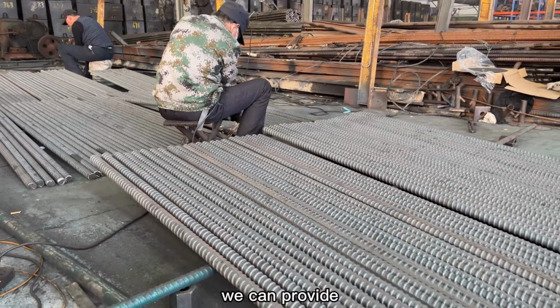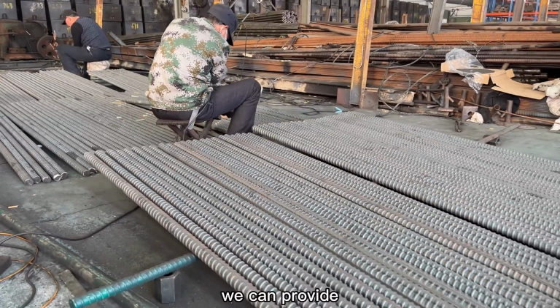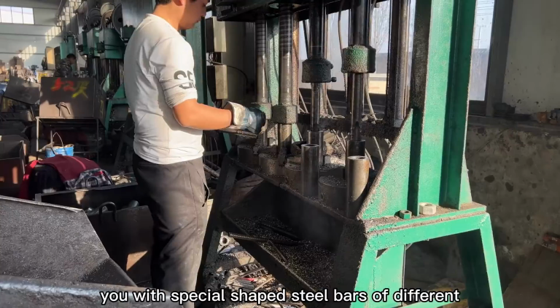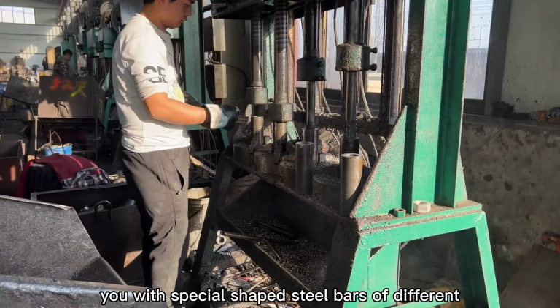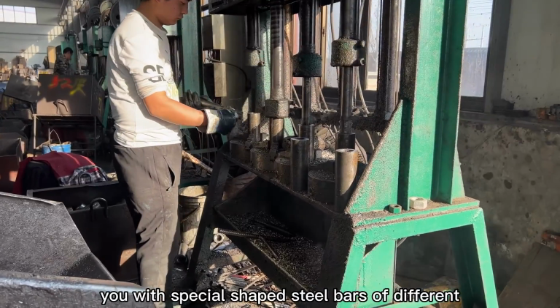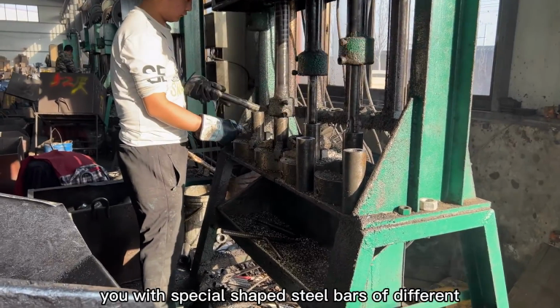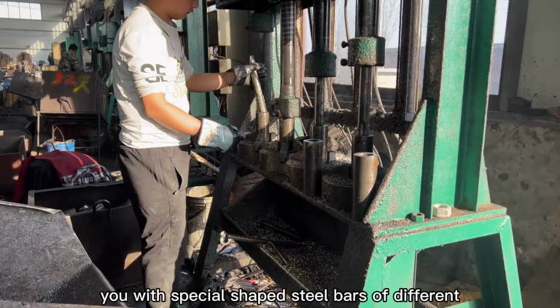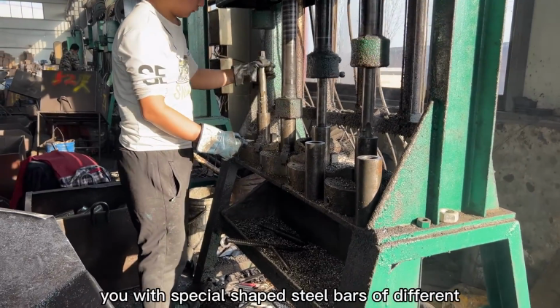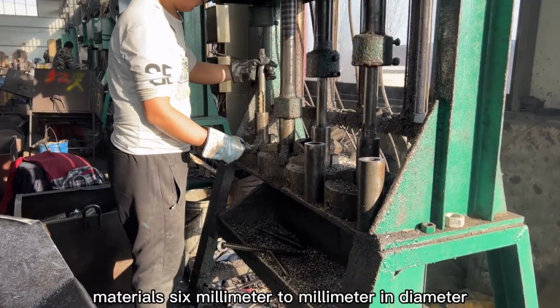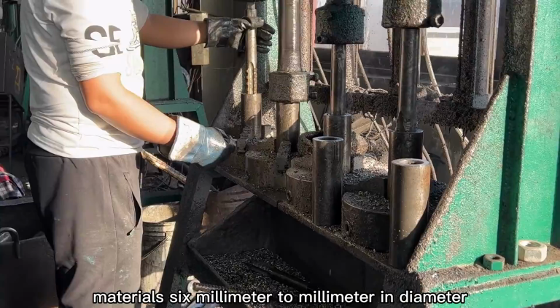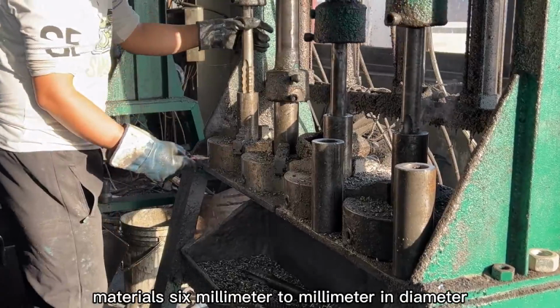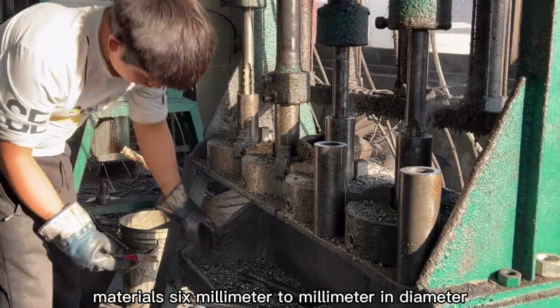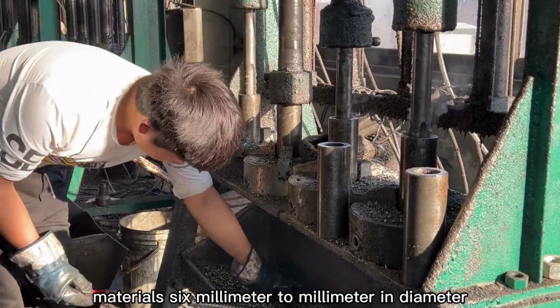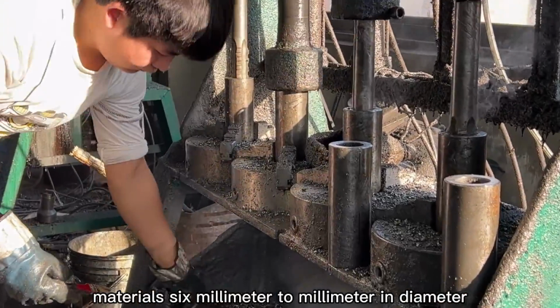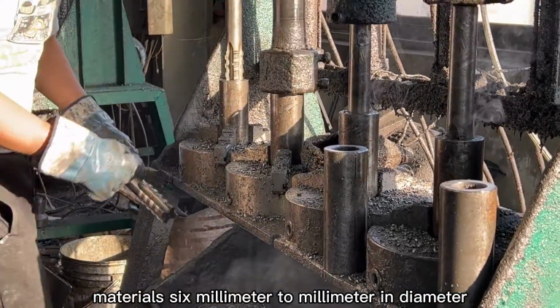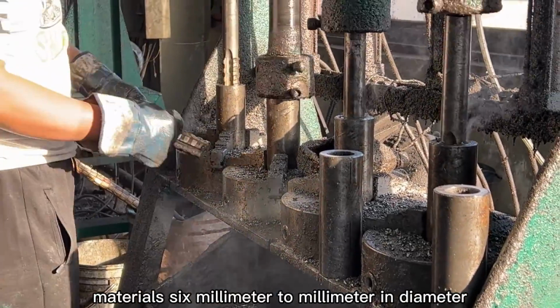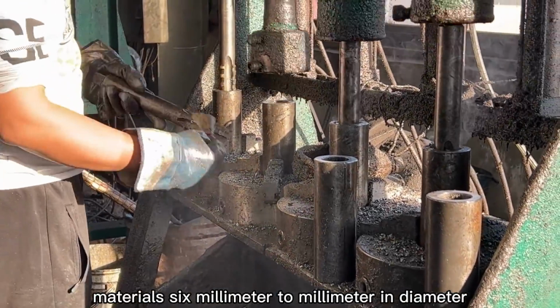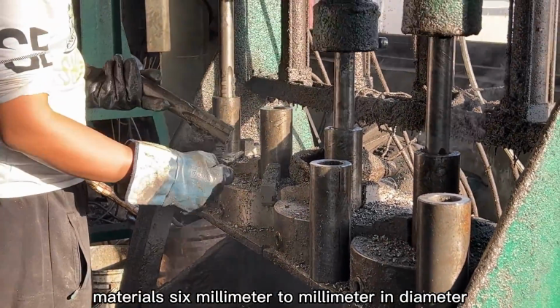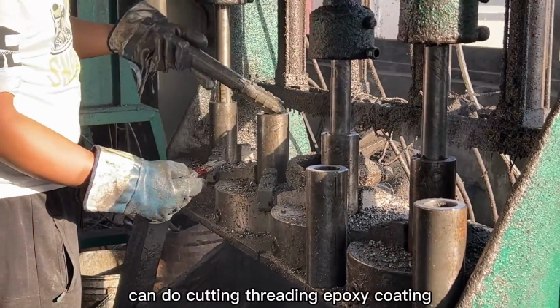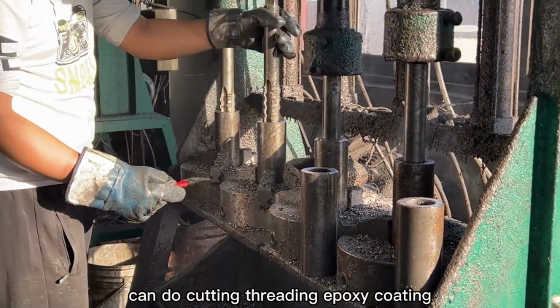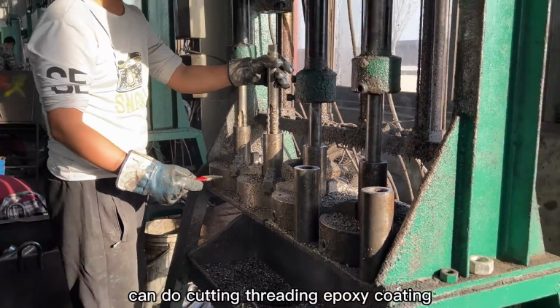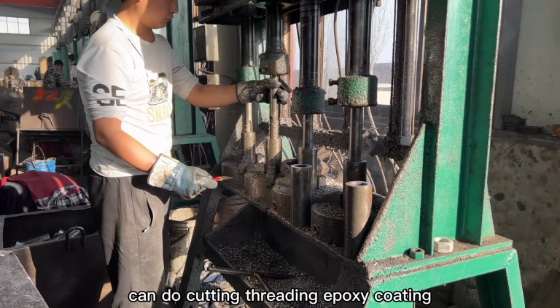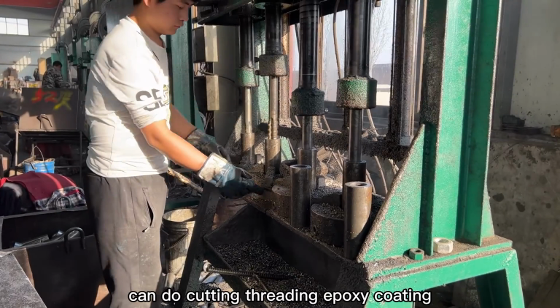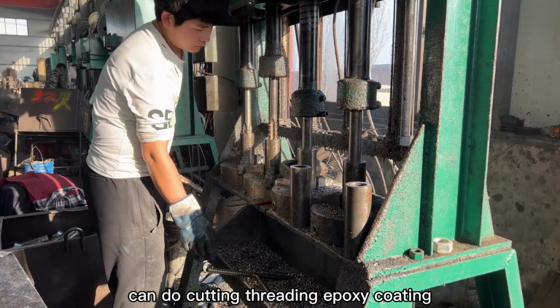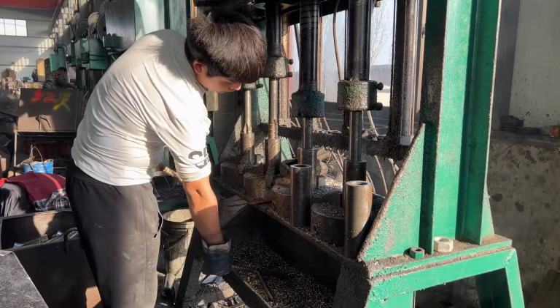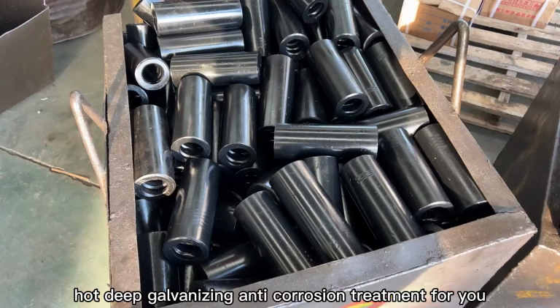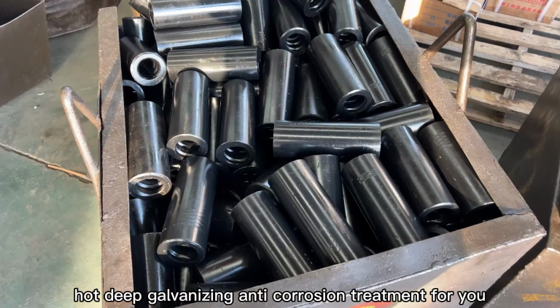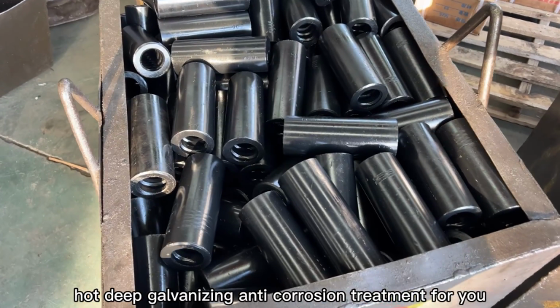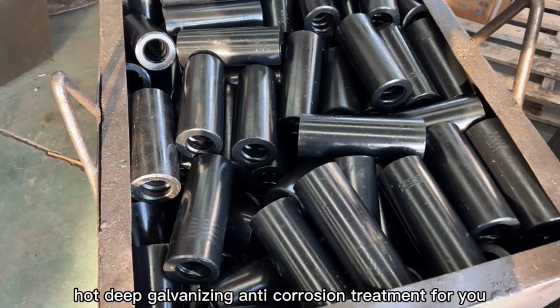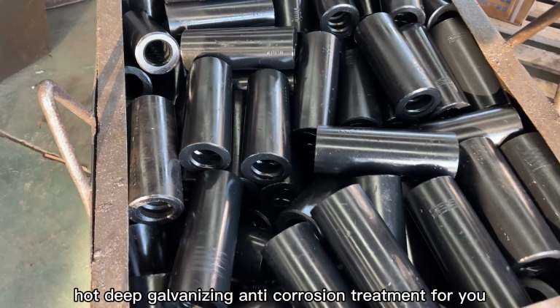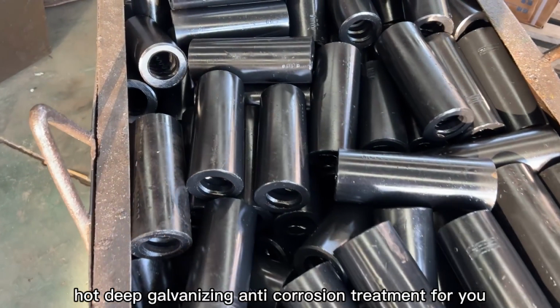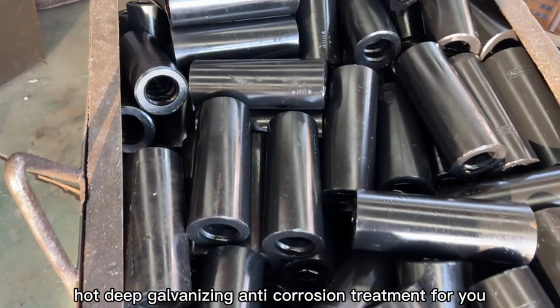We can provide you with special shaped steel bars of different materials, 6mm to 40mm in diameter. We can do cutting, threading, epoxy coating, and hot deep galvanizing anti-corrosion treatment for you.